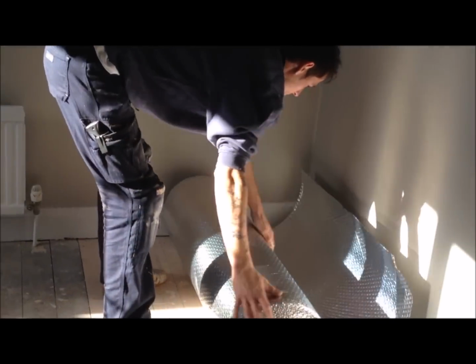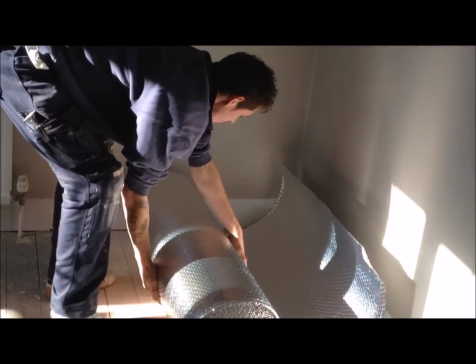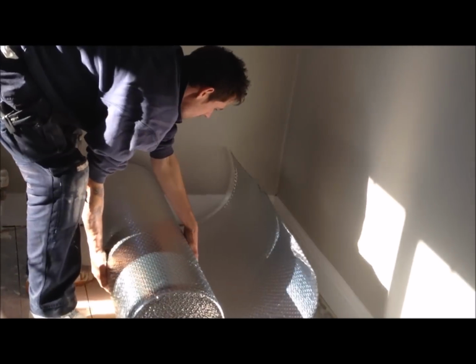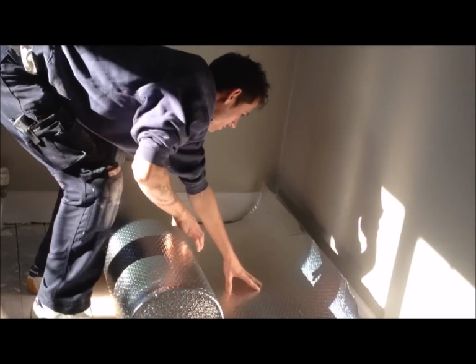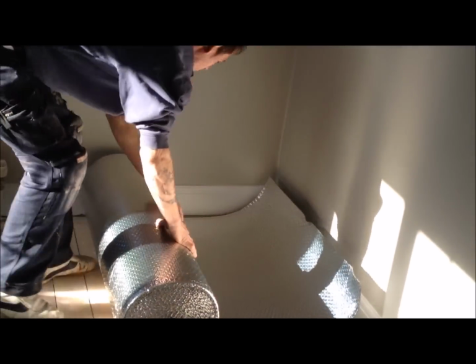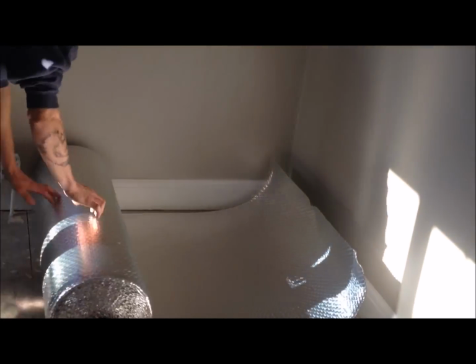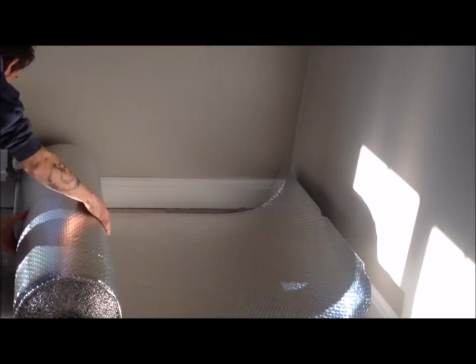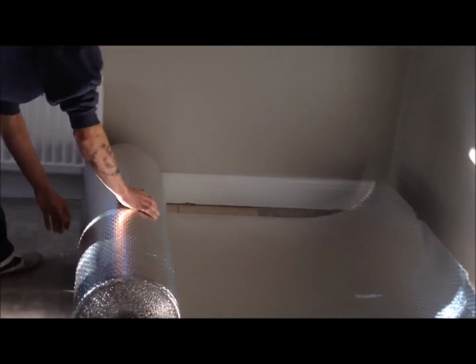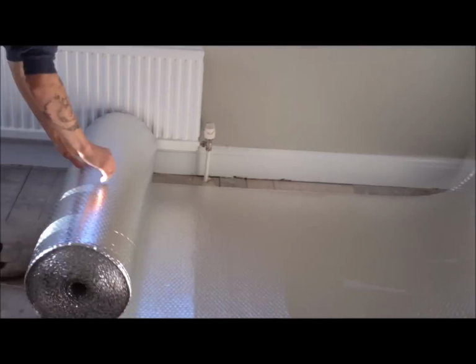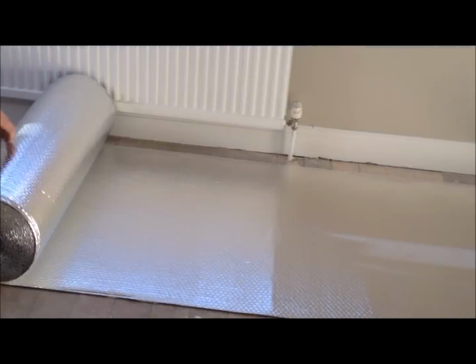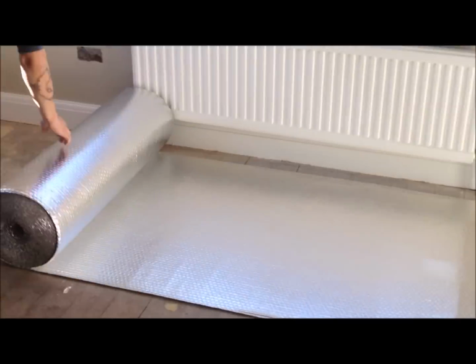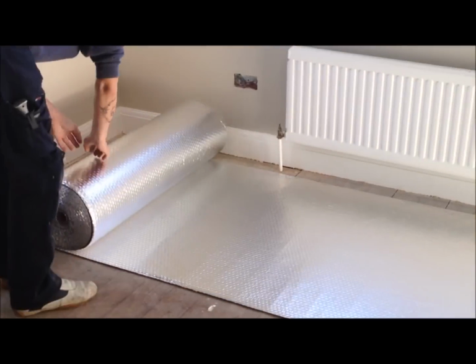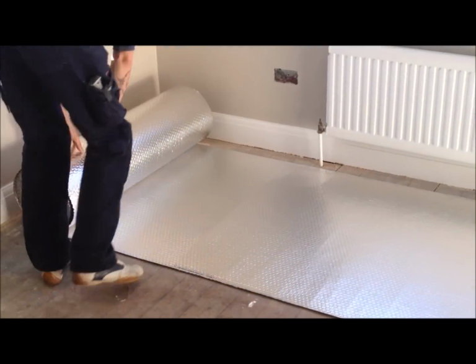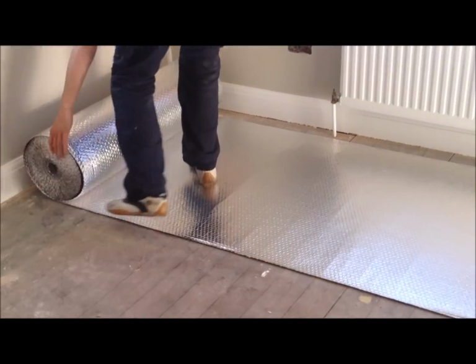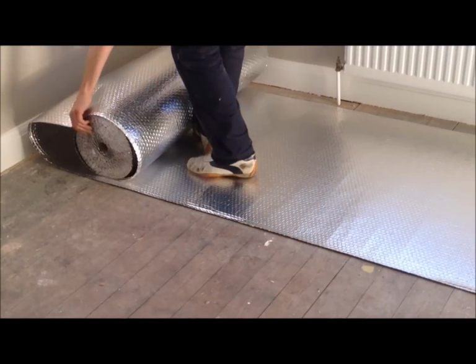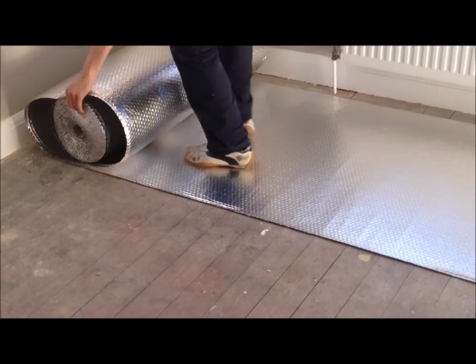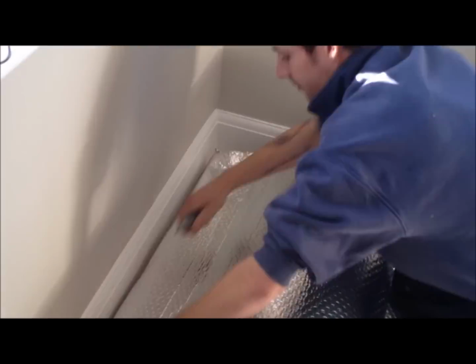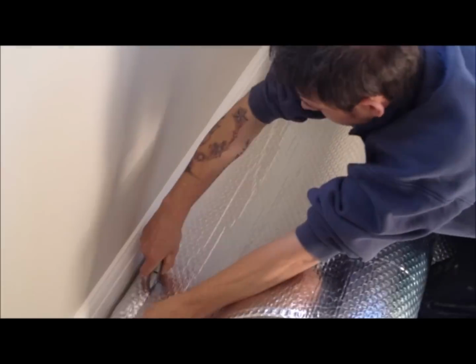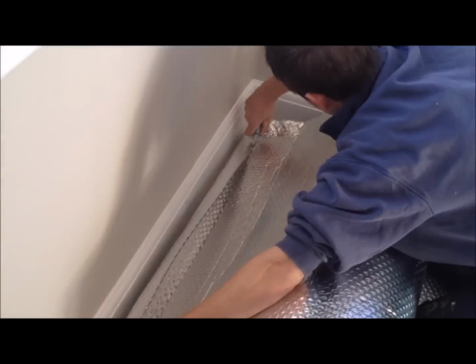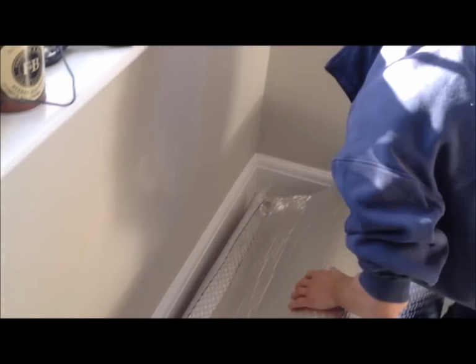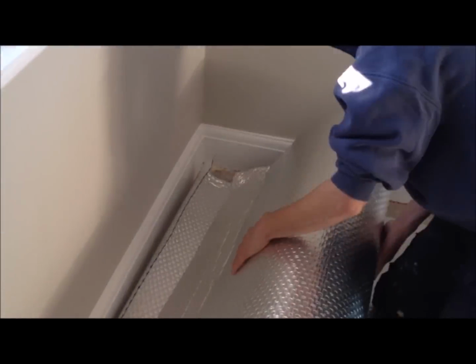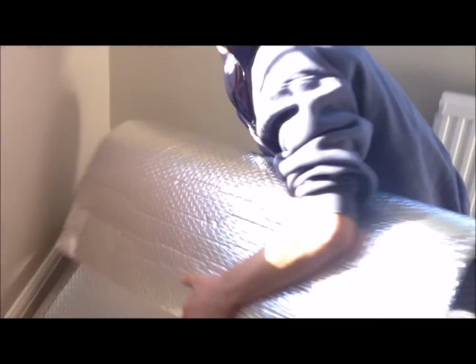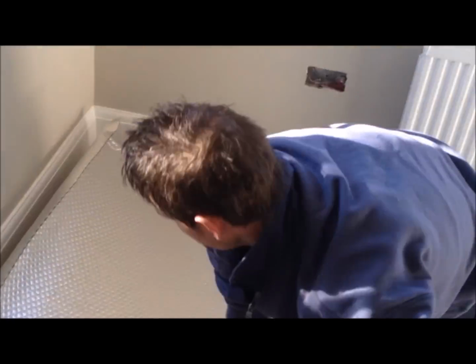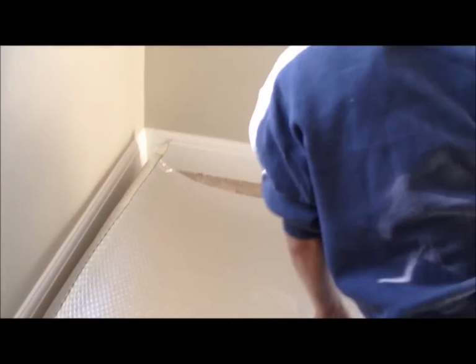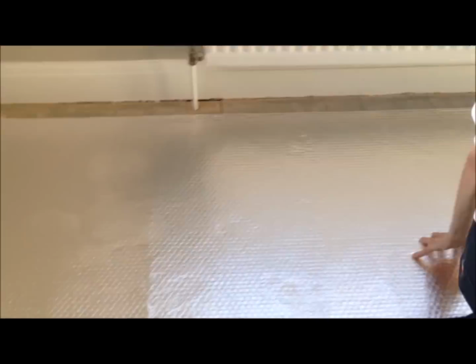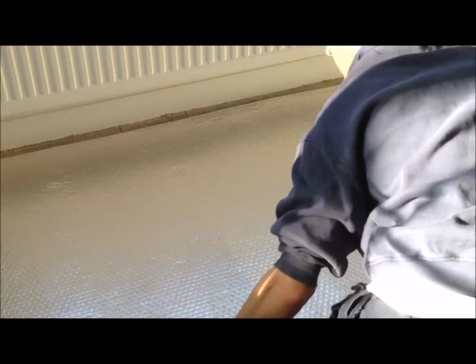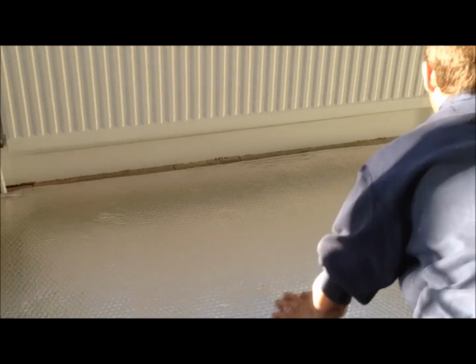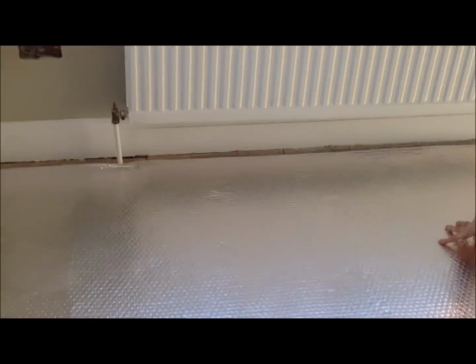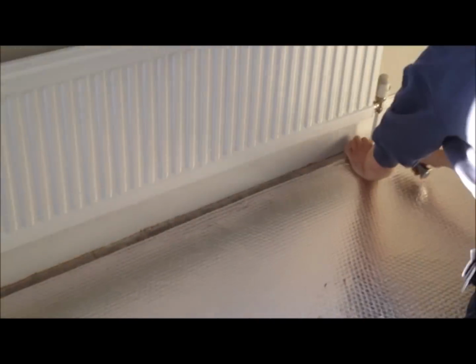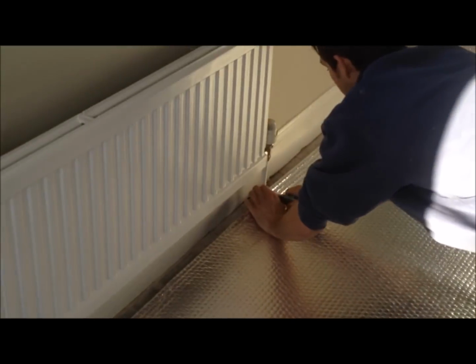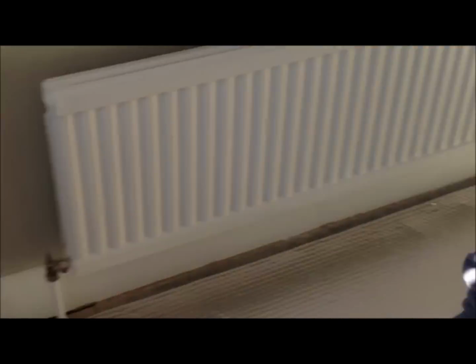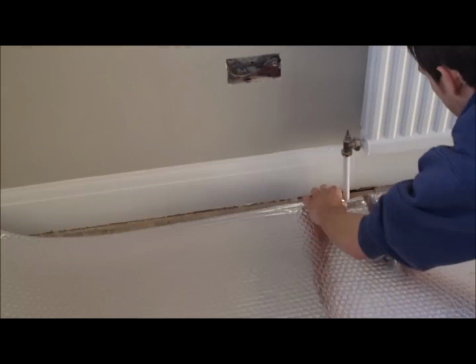By starting at one end of your room, simply roll out the floor foam to the appropriate length before cutting with either a sharp blade or scissors, cutting in where necessary for any radiator pipes.